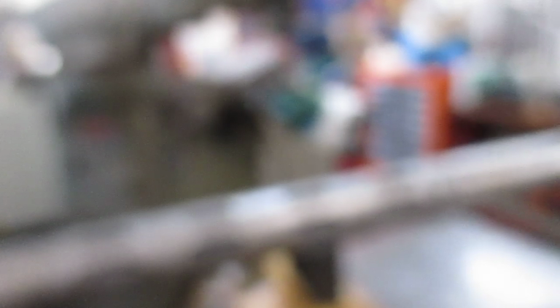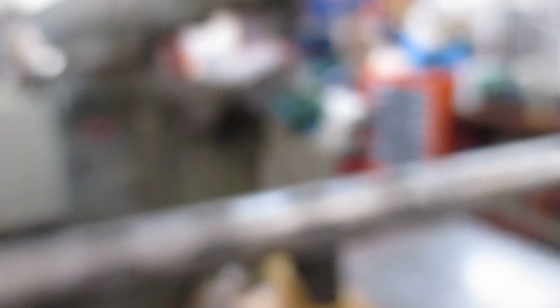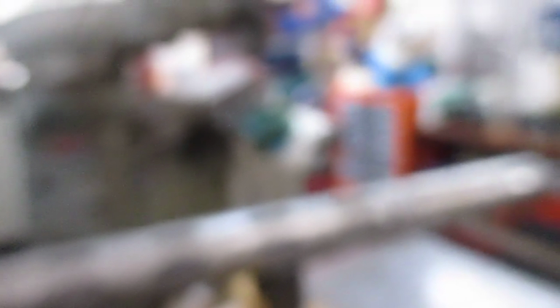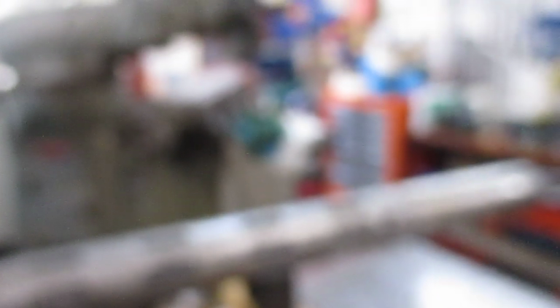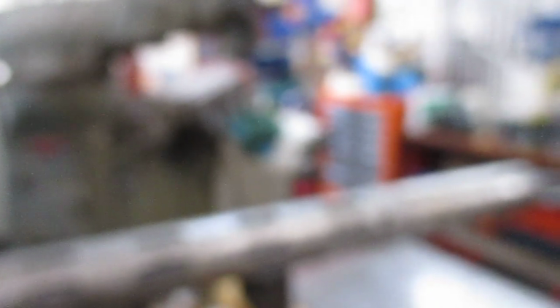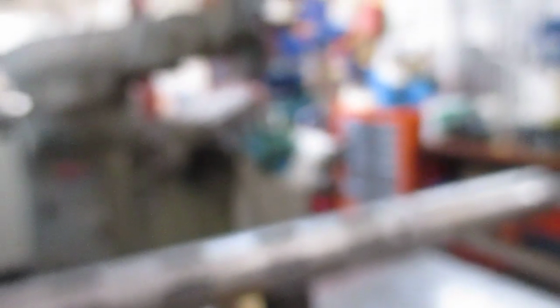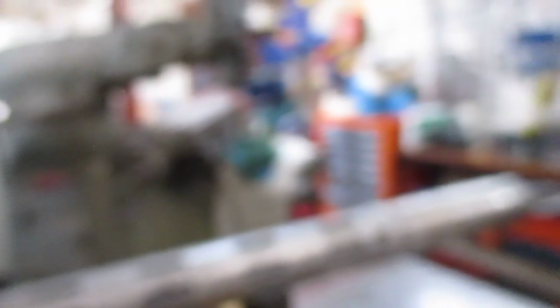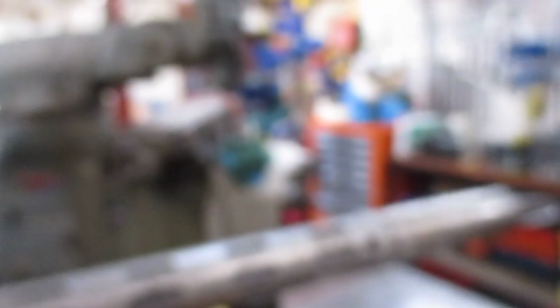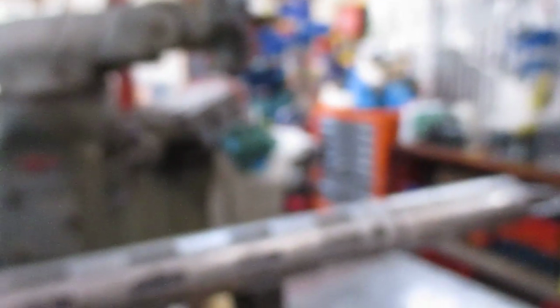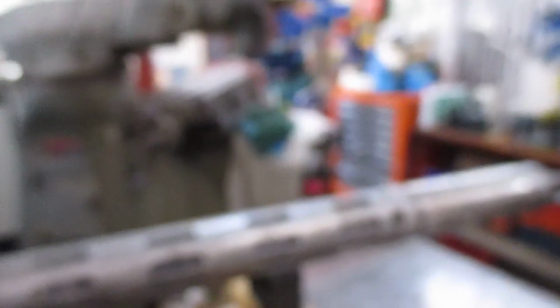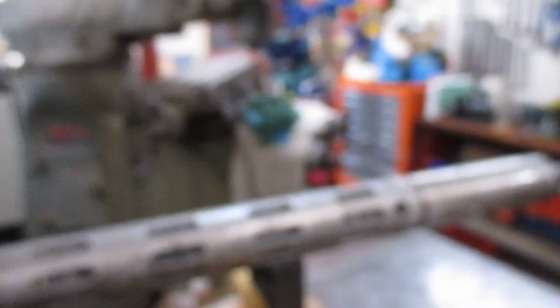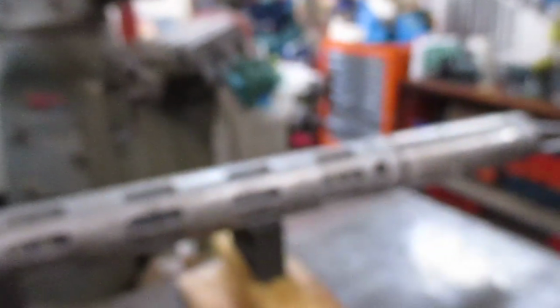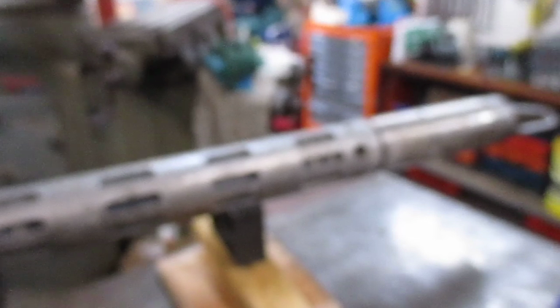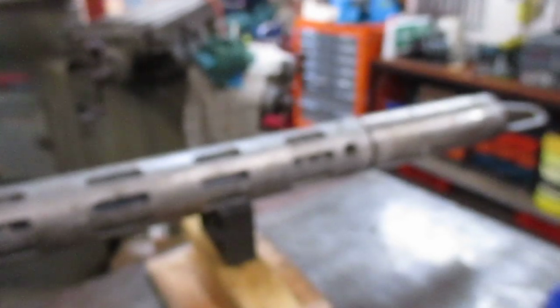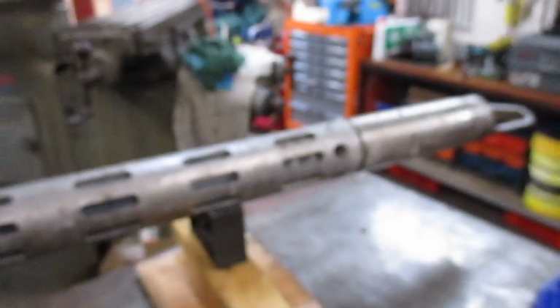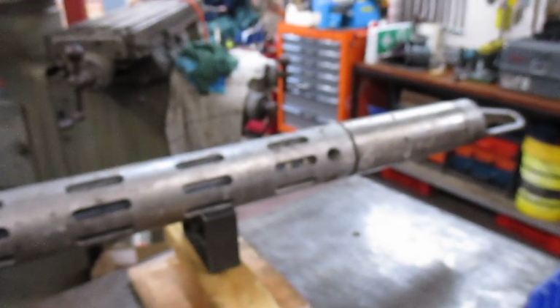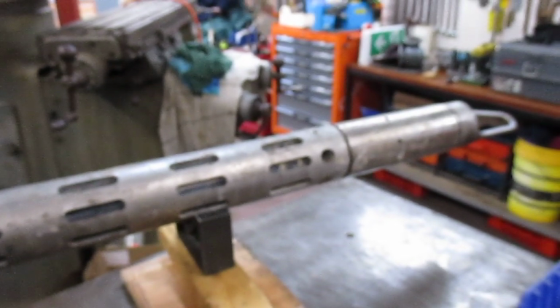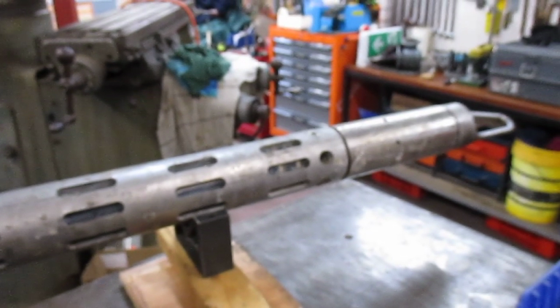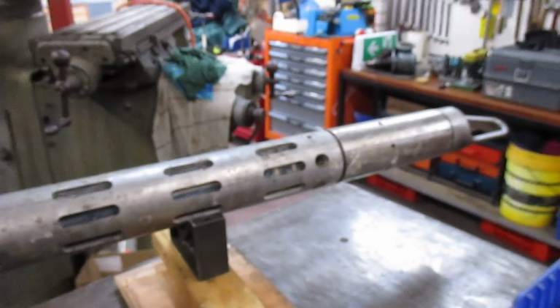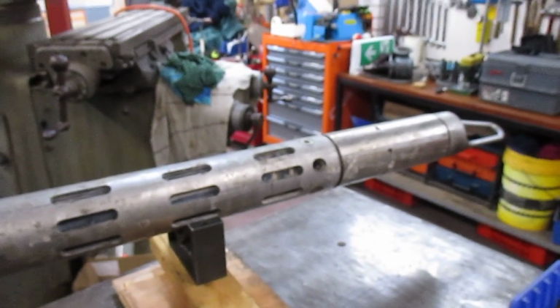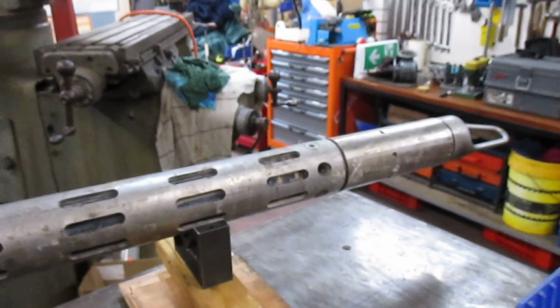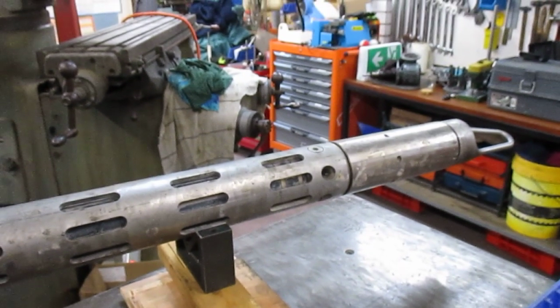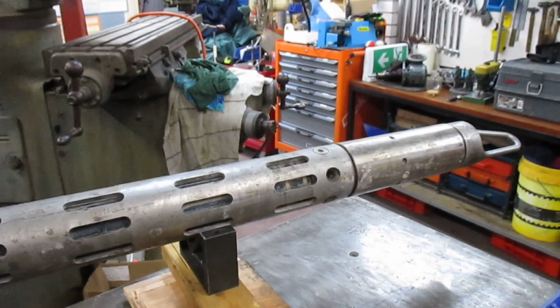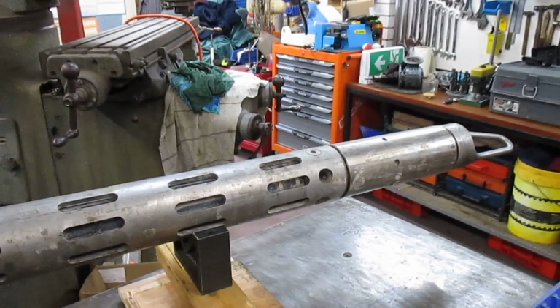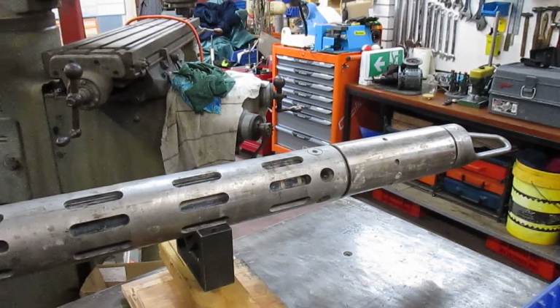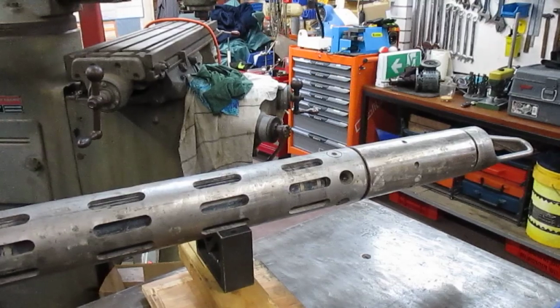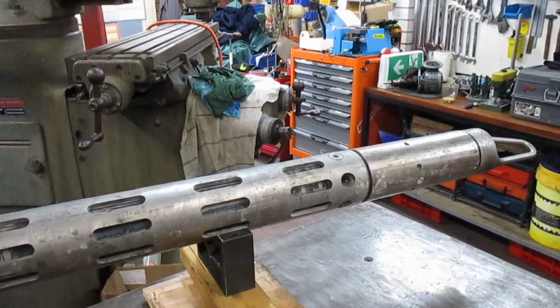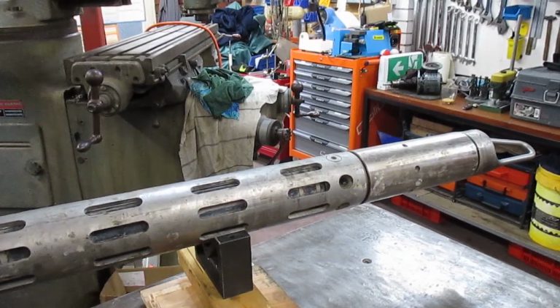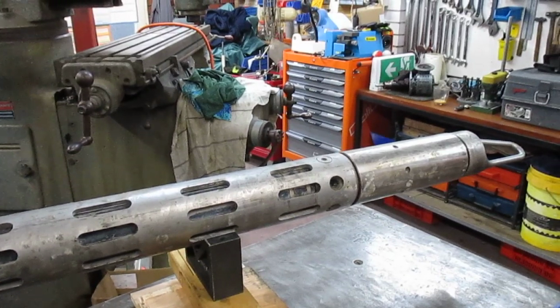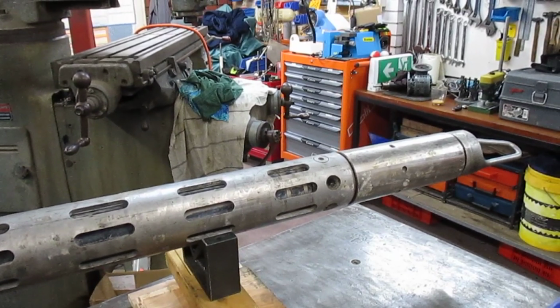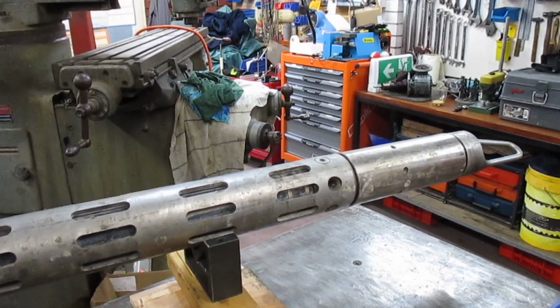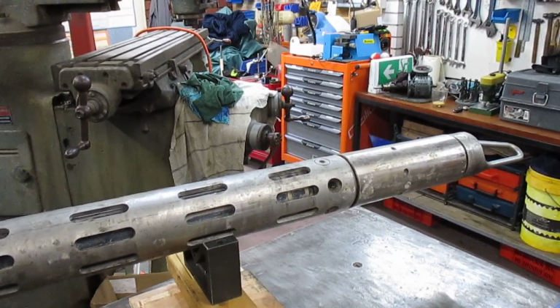Good morning on this lovely Wednesday morning in Western Australia. Welcome back to my shop. We are continuing on Get Her Out number nine. This is section five.